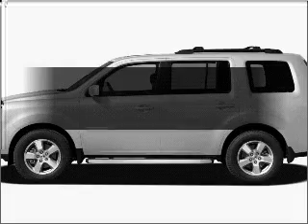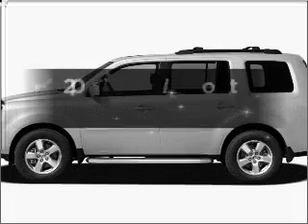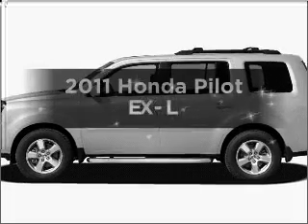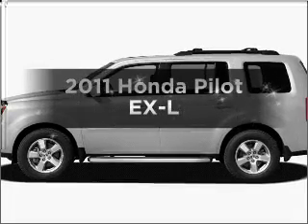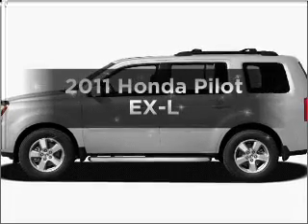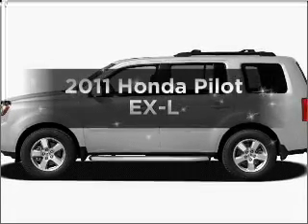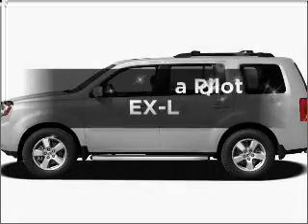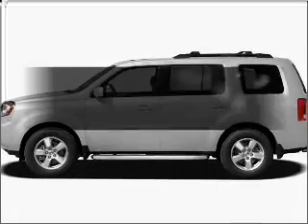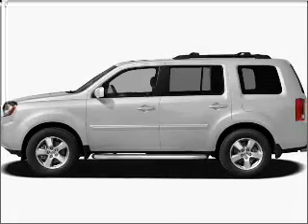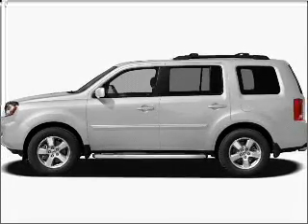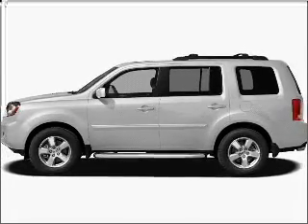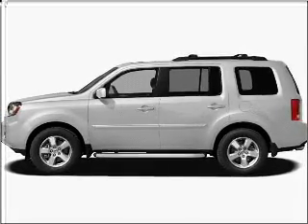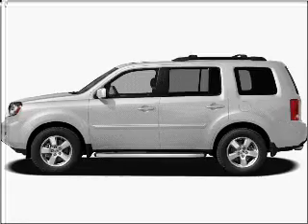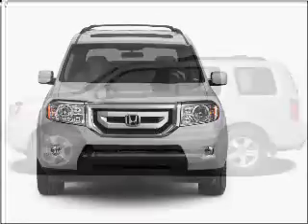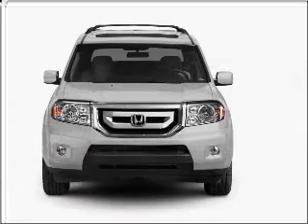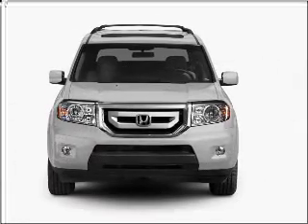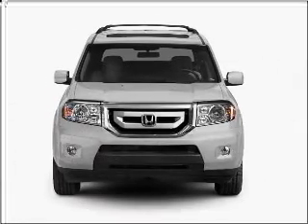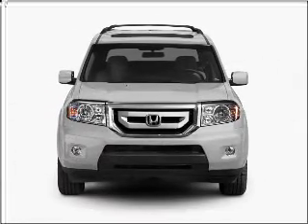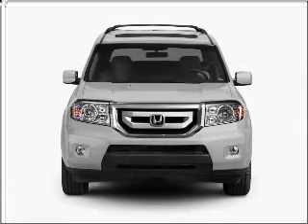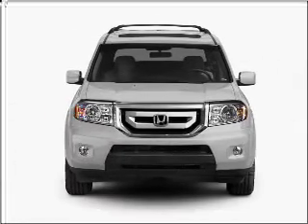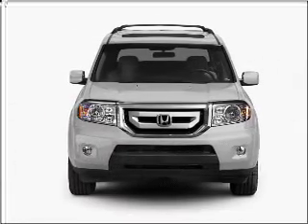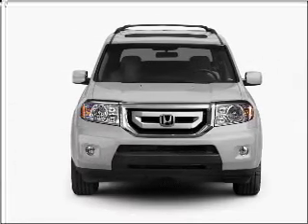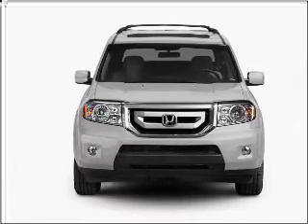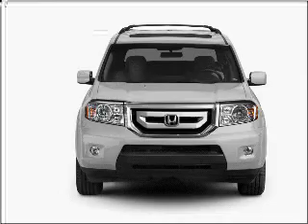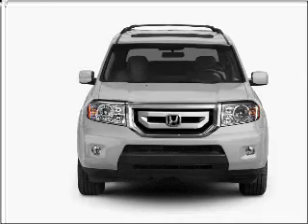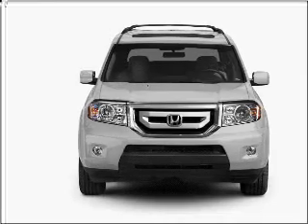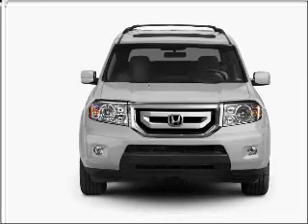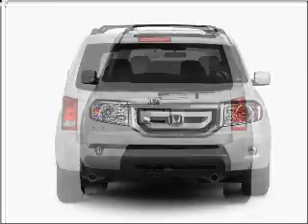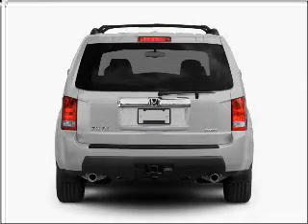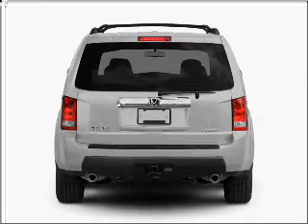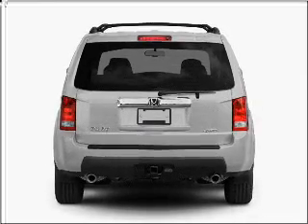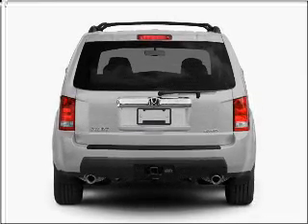Presenting the 2011 Honda Pilot. Find everything you want in a ride under one roof with this vehicle. With a solid 6-cylinder engine connected to a smooth-shifting 5-speed automatic transmission, premium wheels give a more luxurious look.